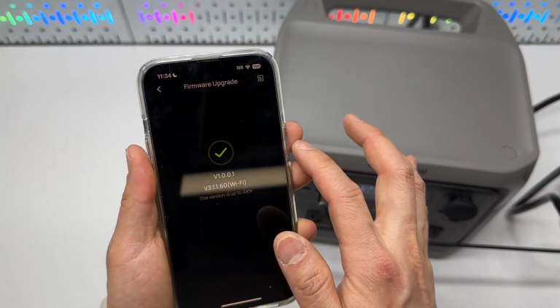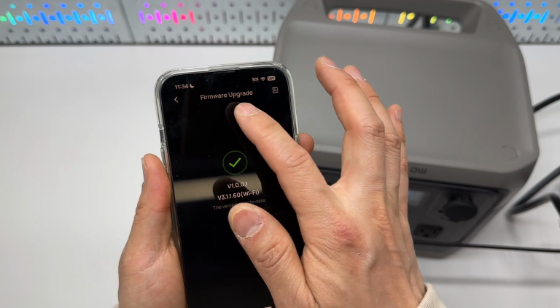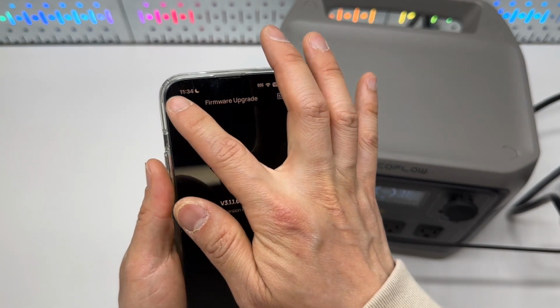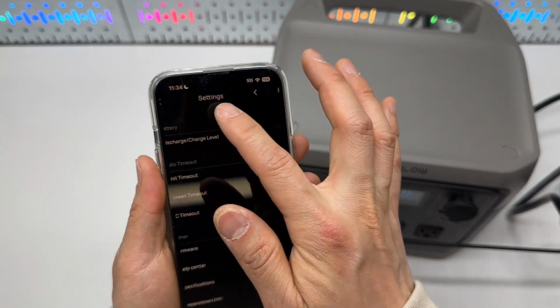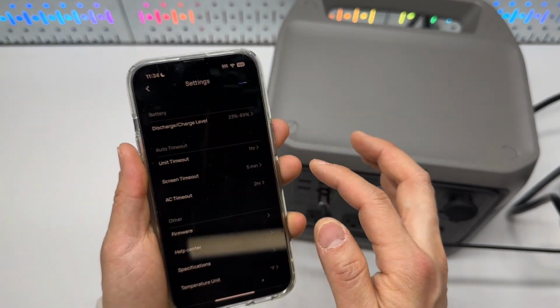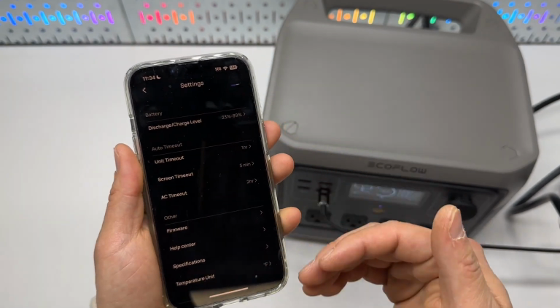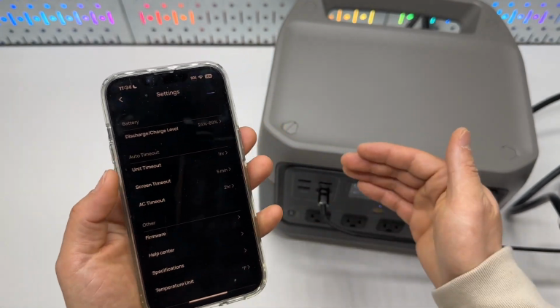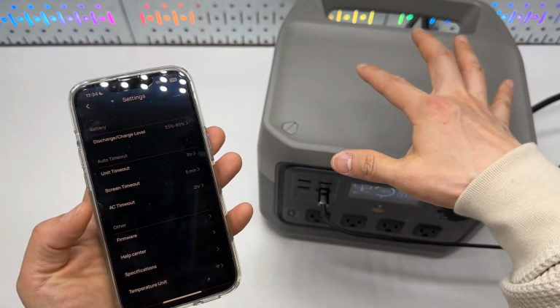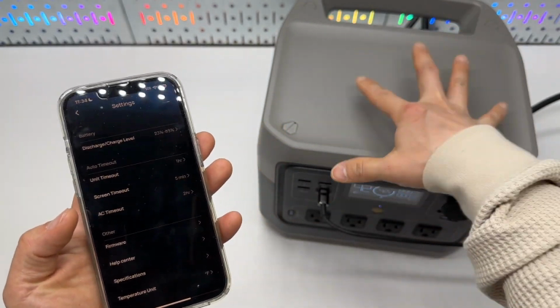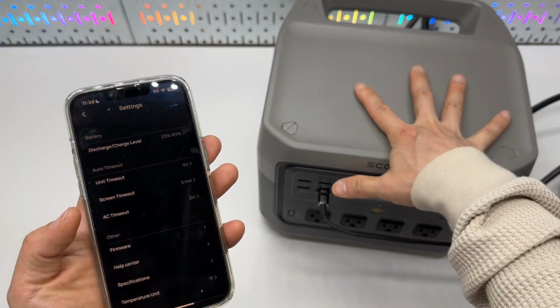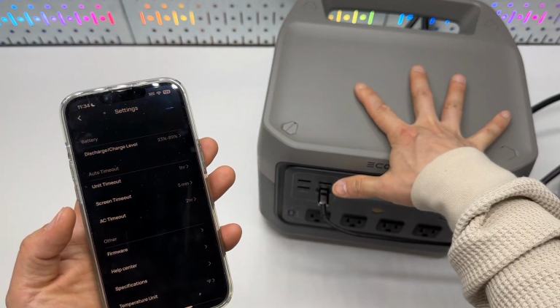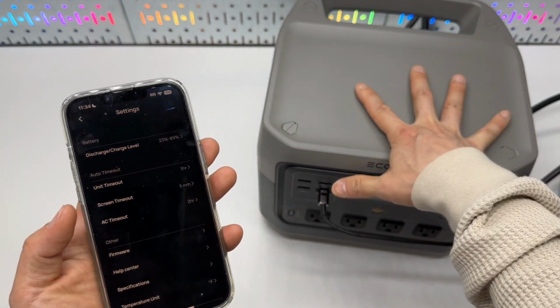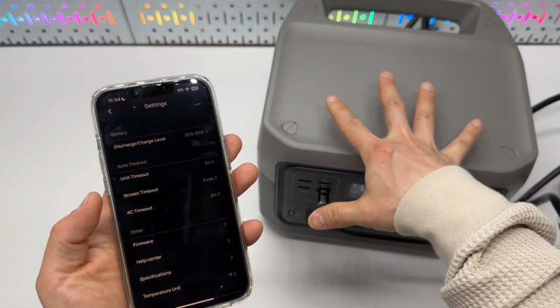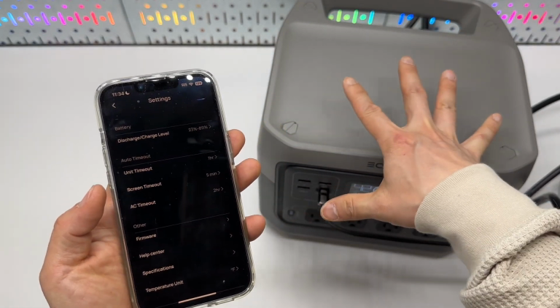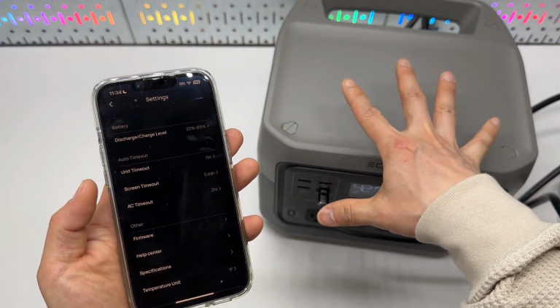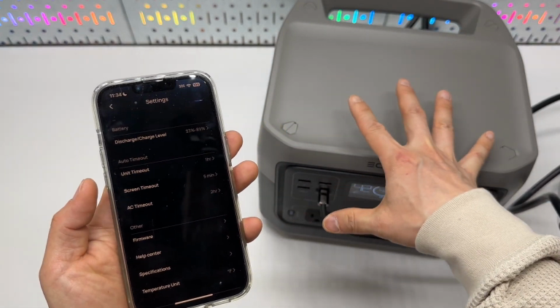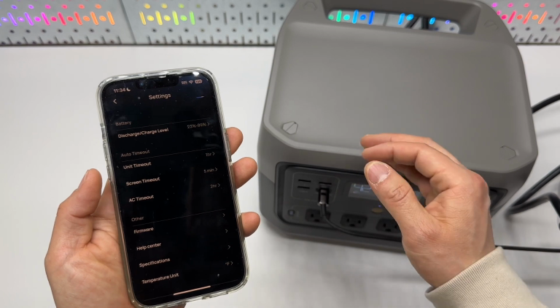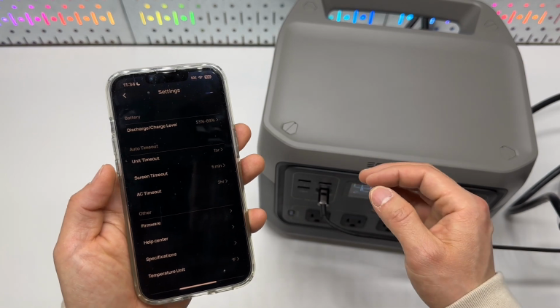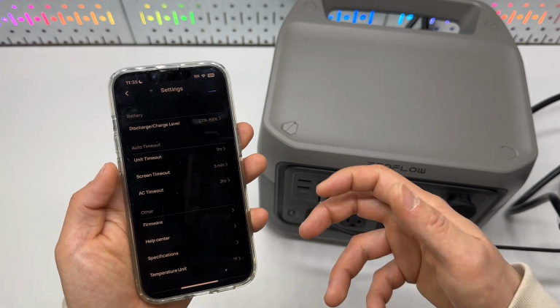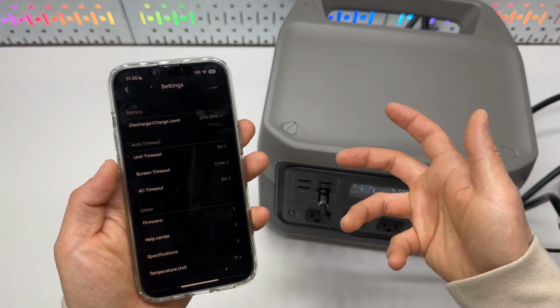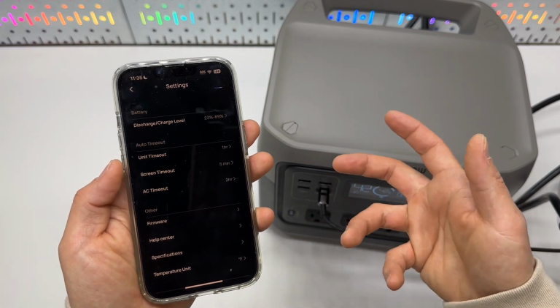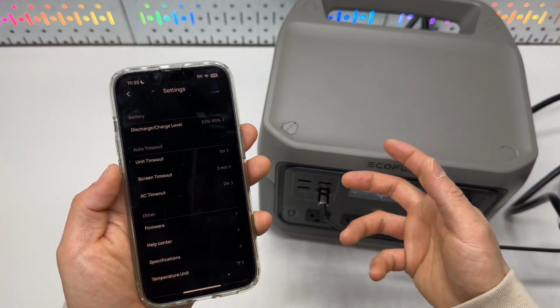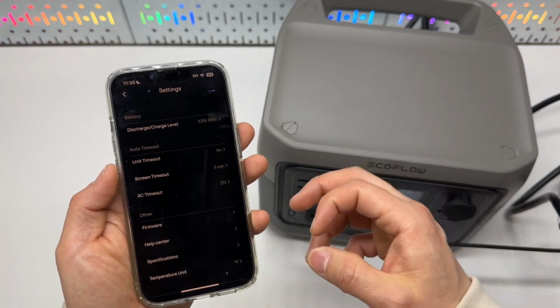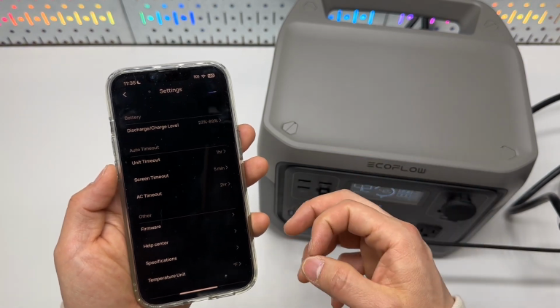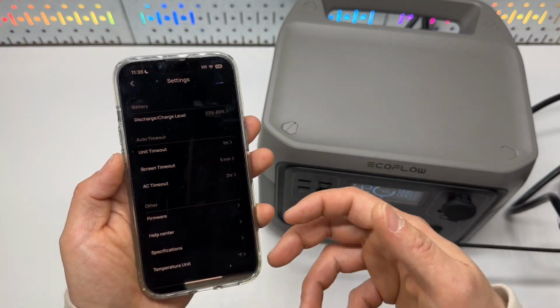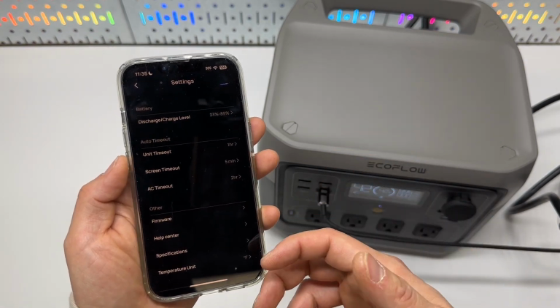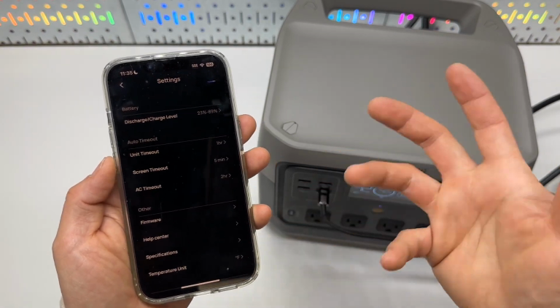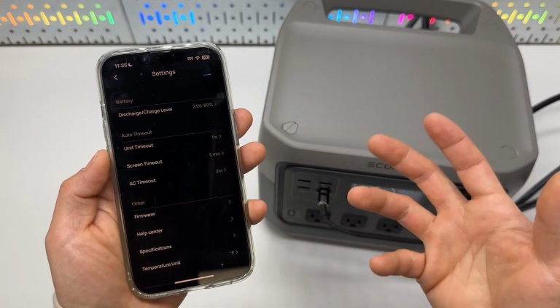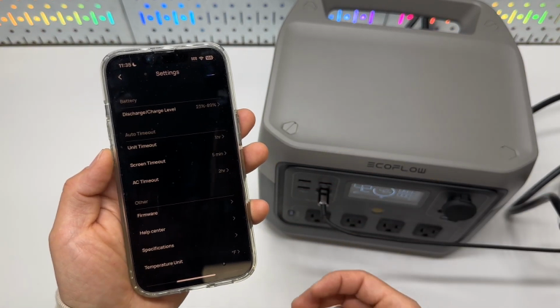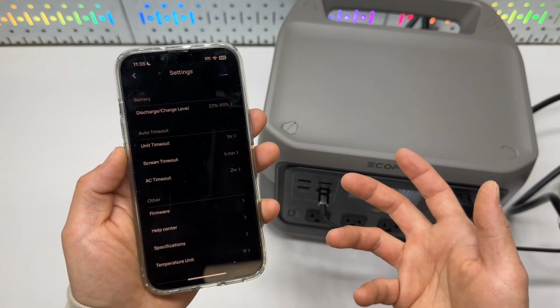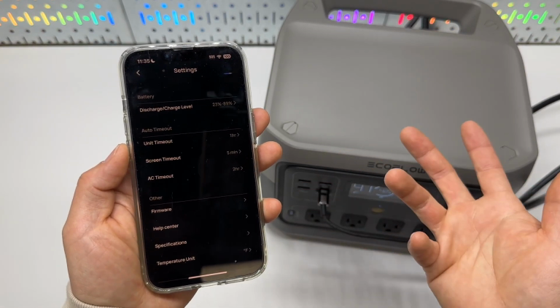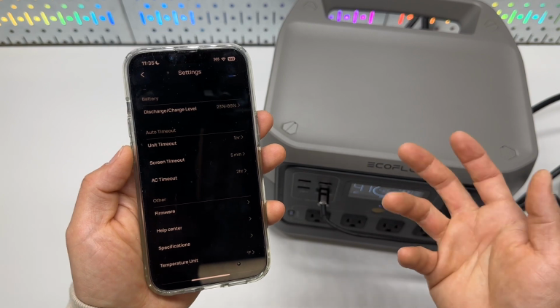Firmware is up to date. I like the fact that it supports over-the-air updates, so any bugs can be fixed or new features can be introduced.